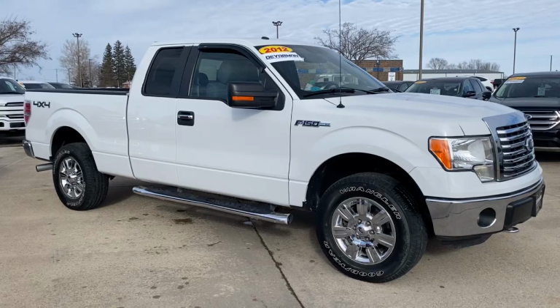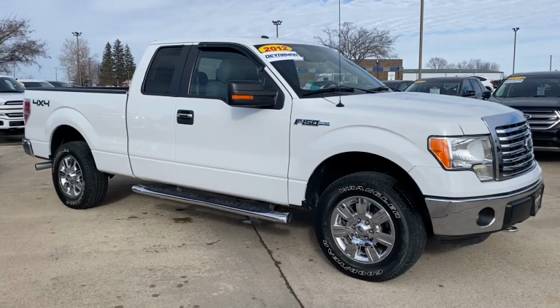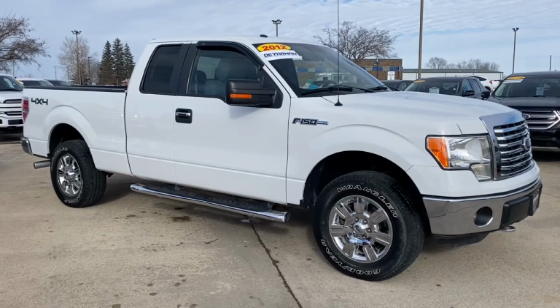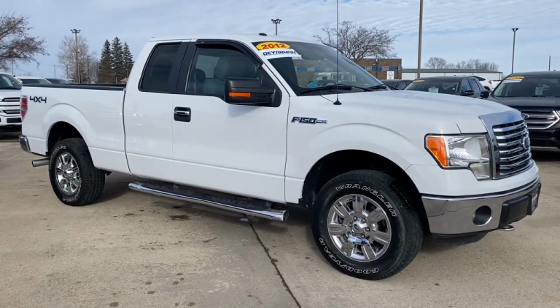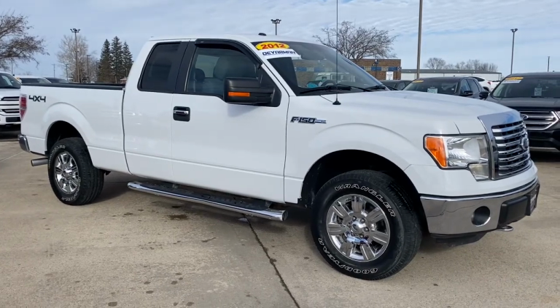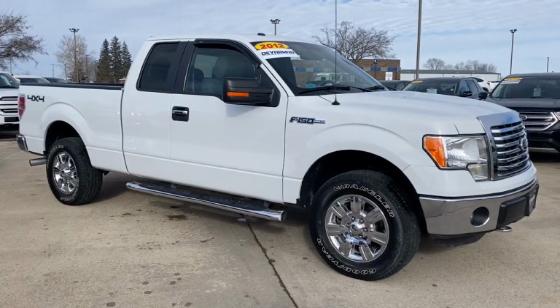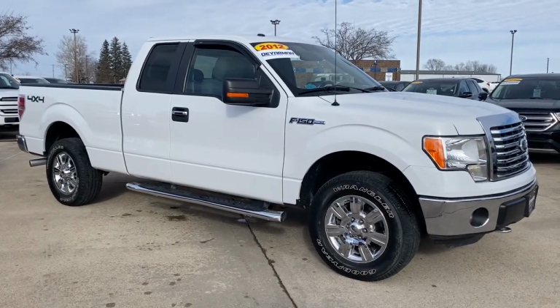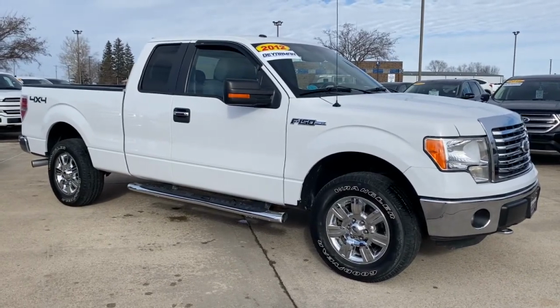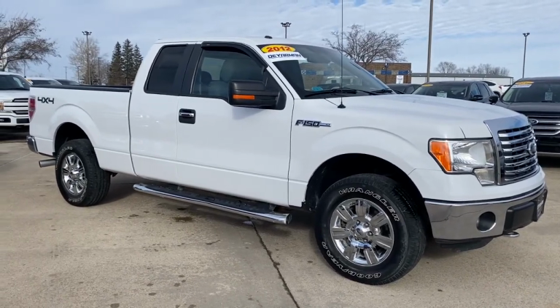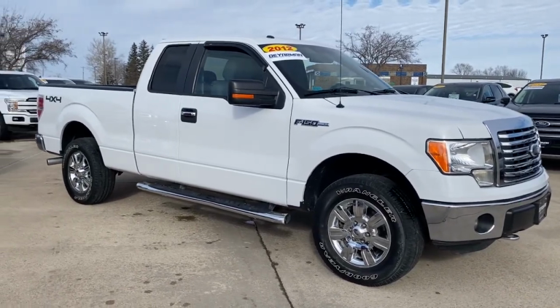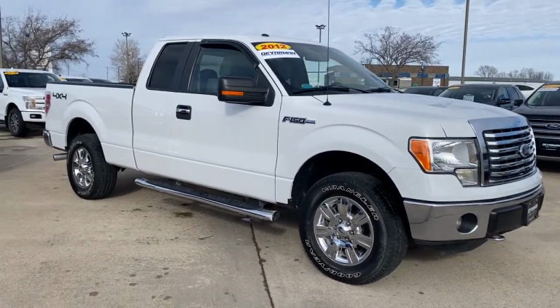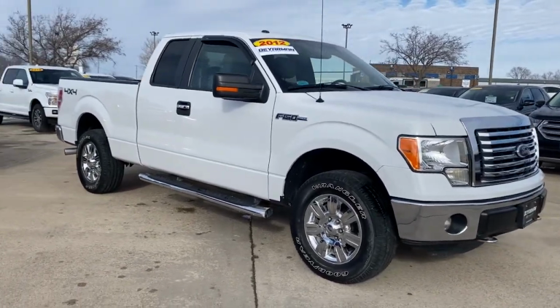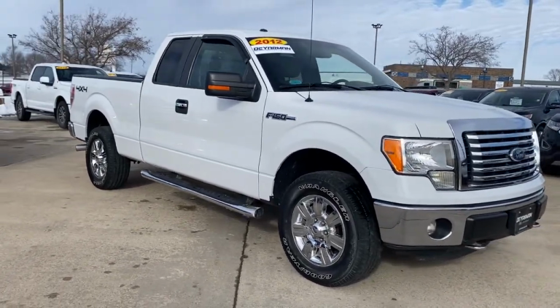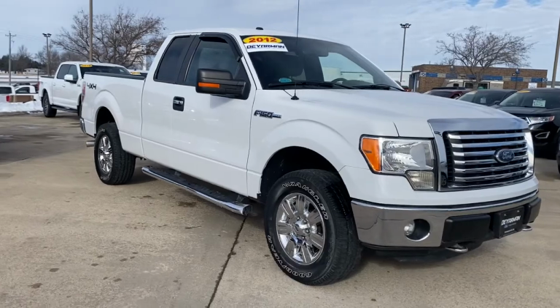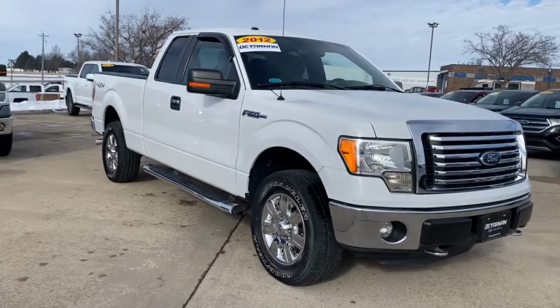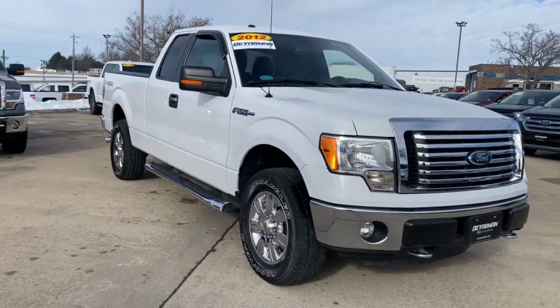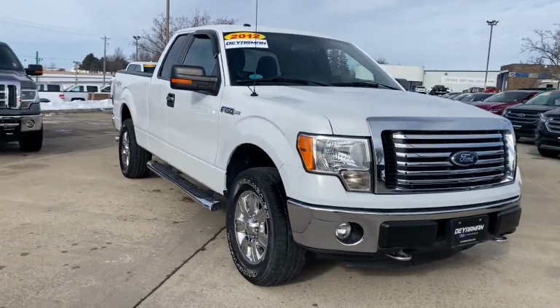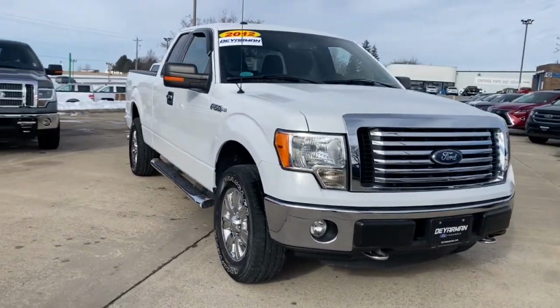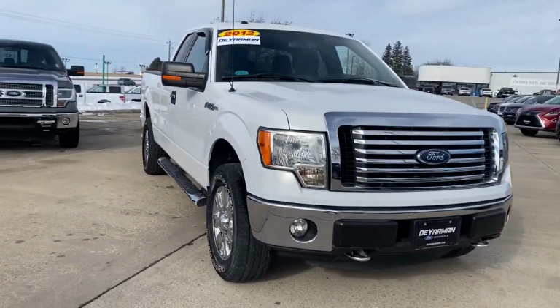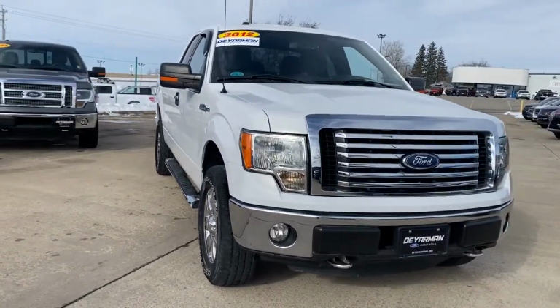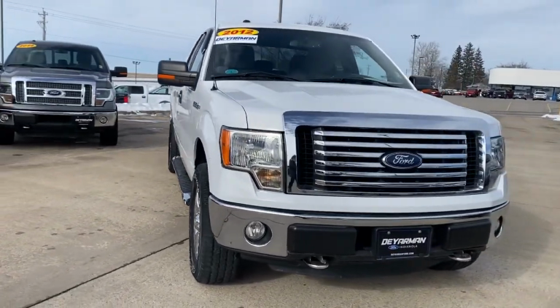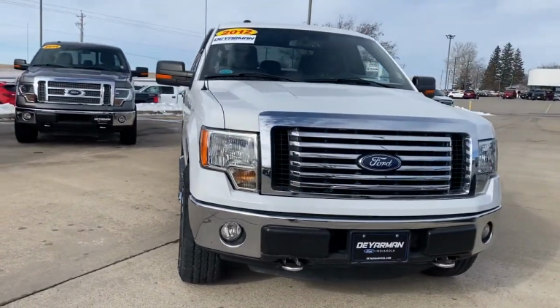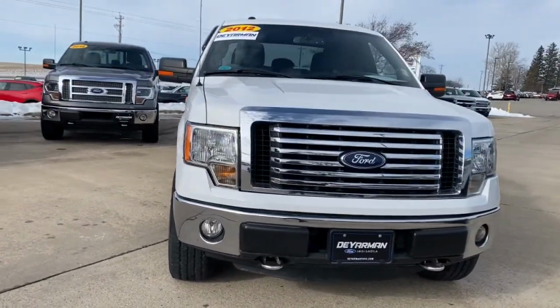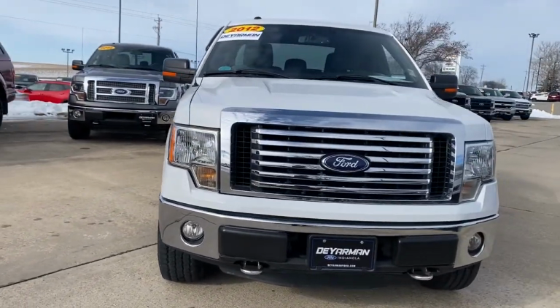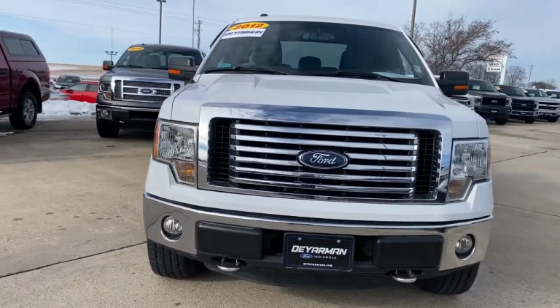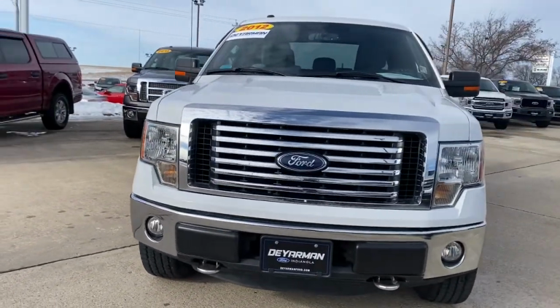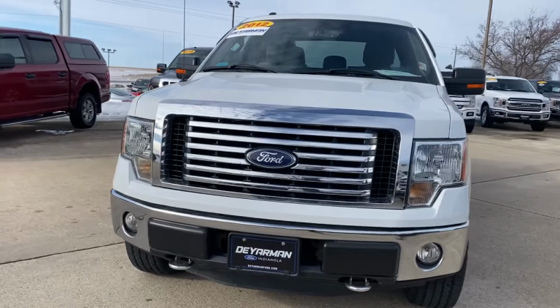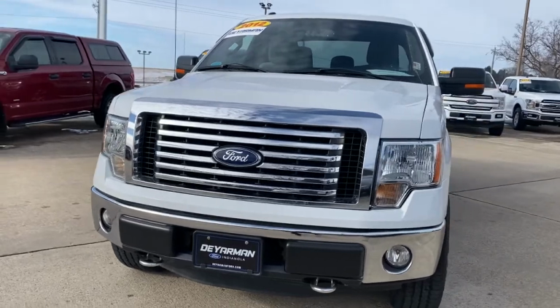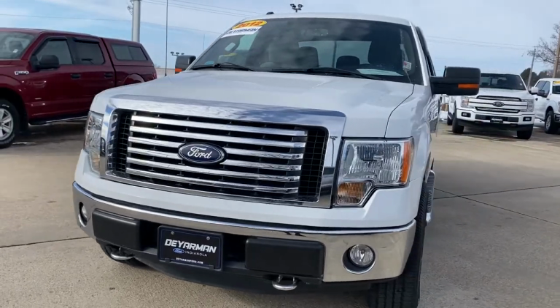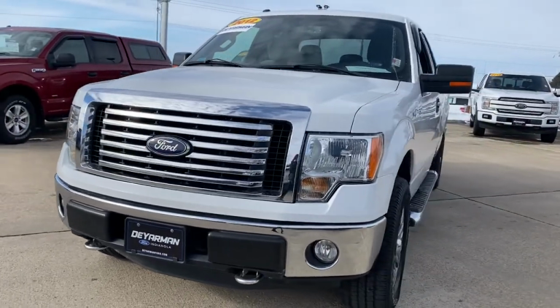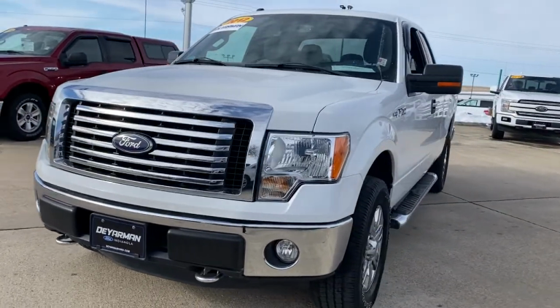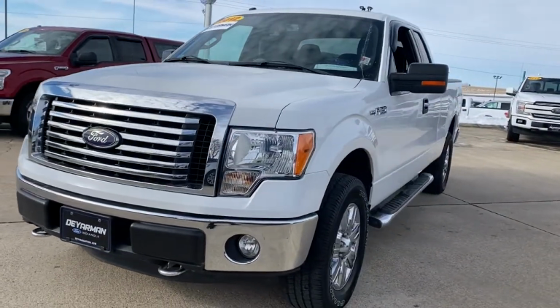Get into the 2012 Ford F-150. This vehicle still has fewer than 80,000 miles on the clock, so it won't last long. Take a closer look at this full-size F-150.